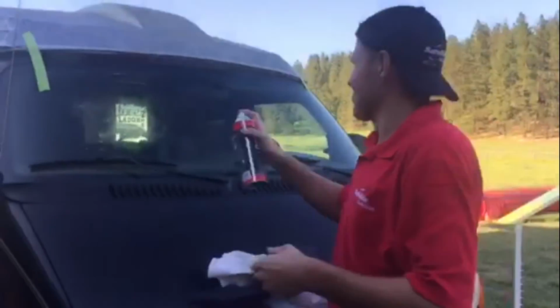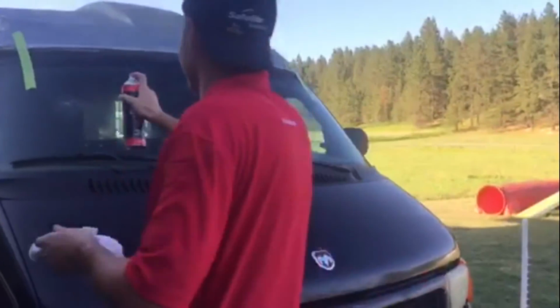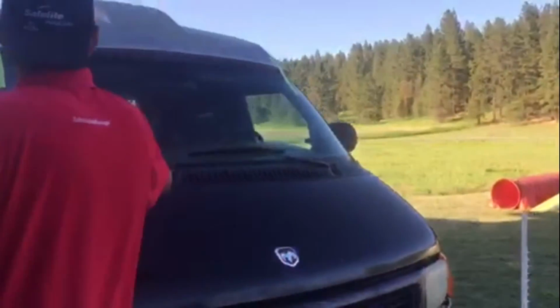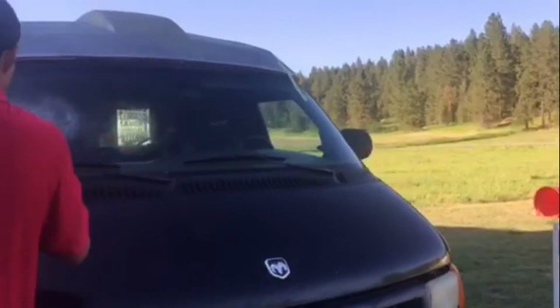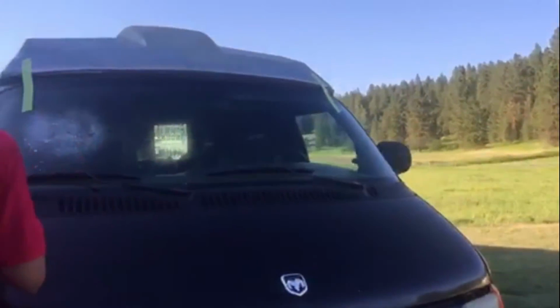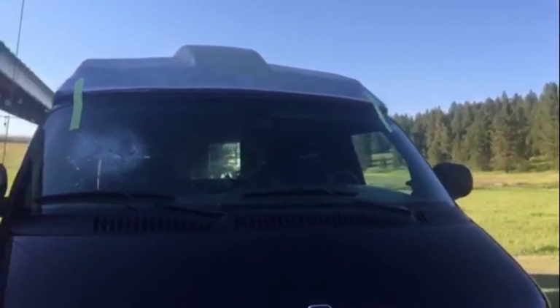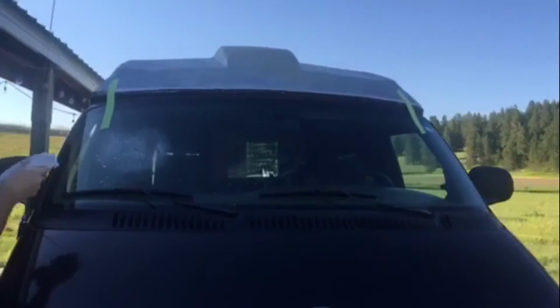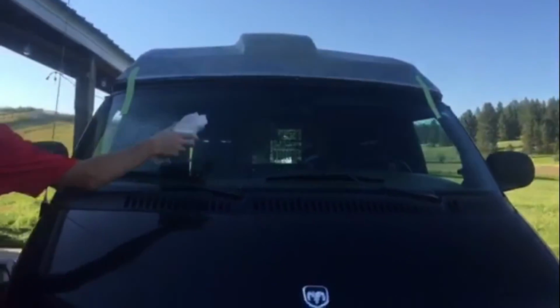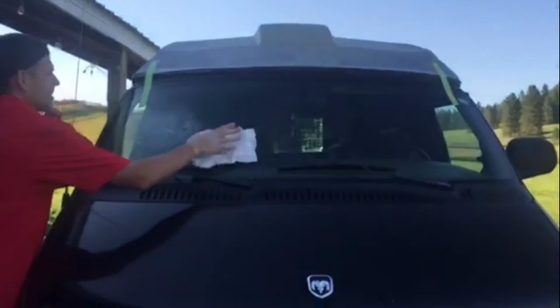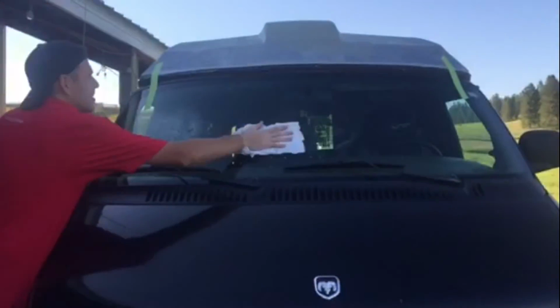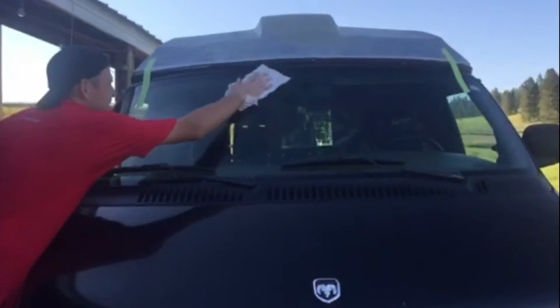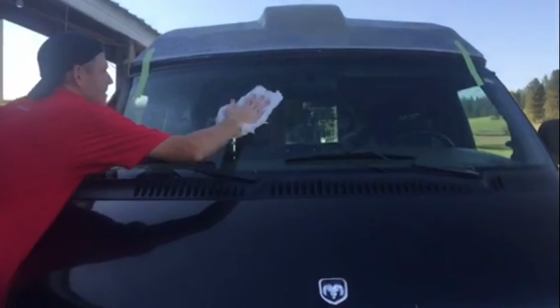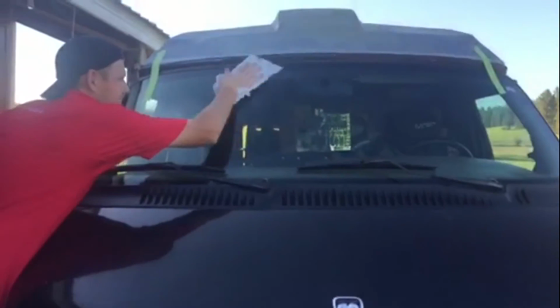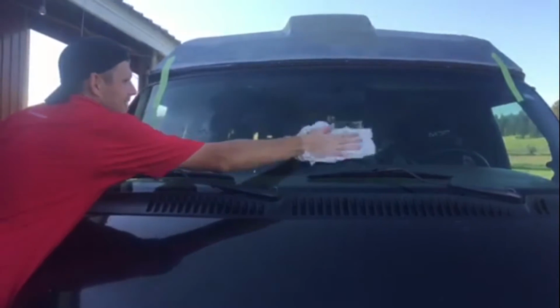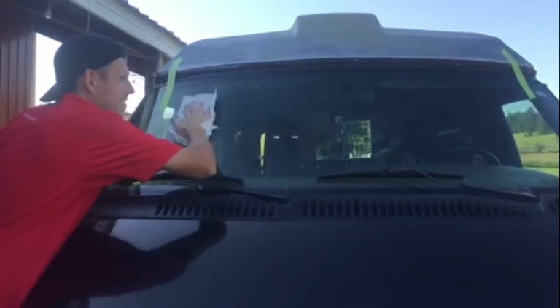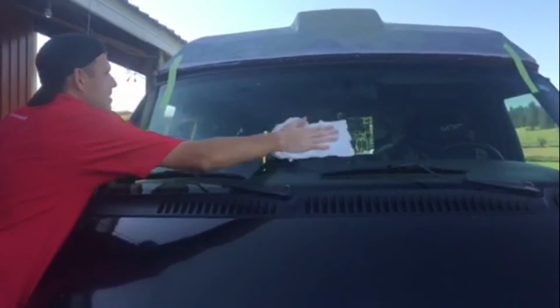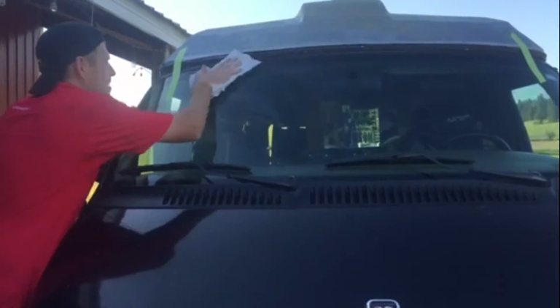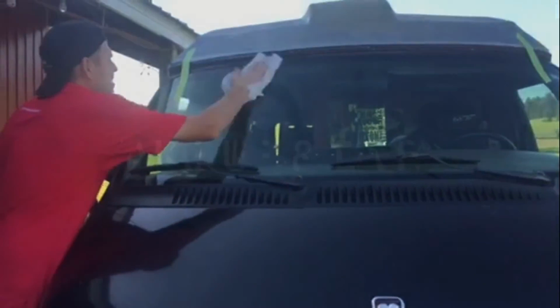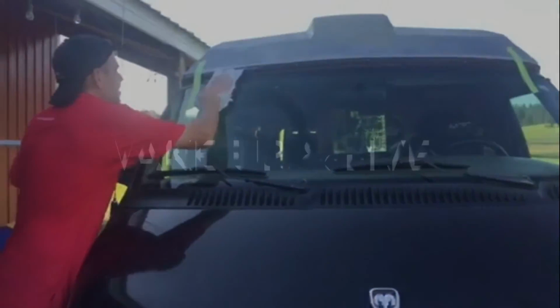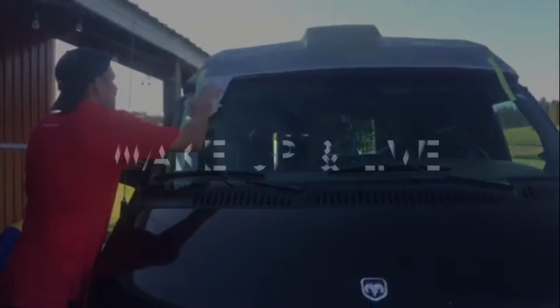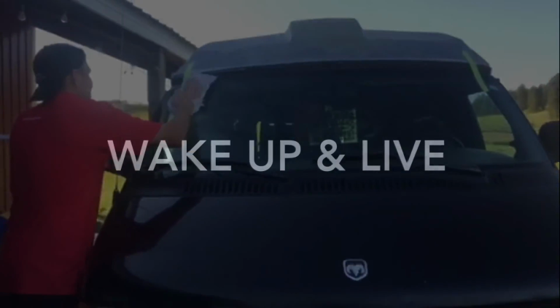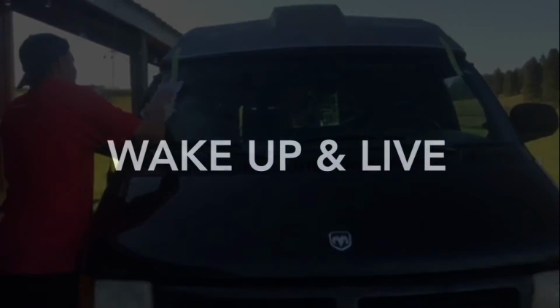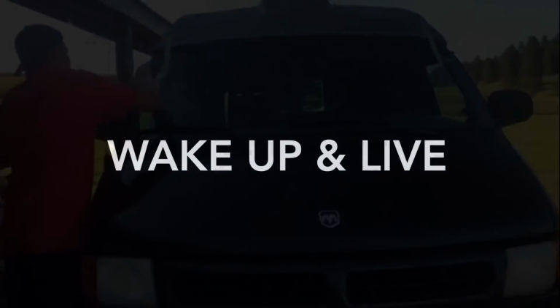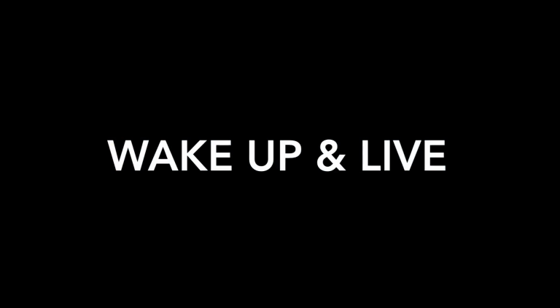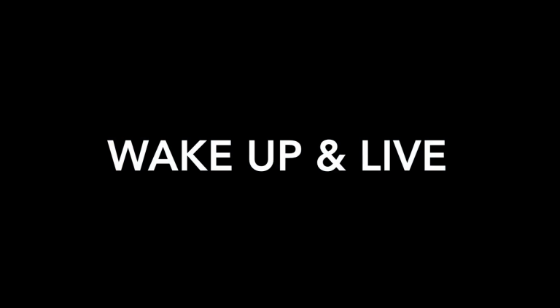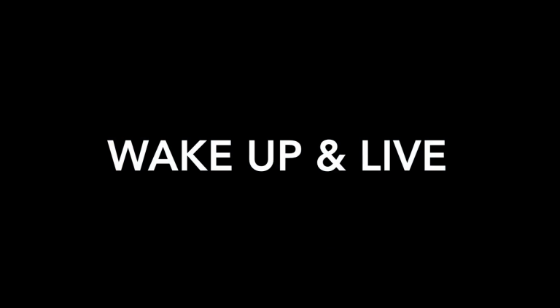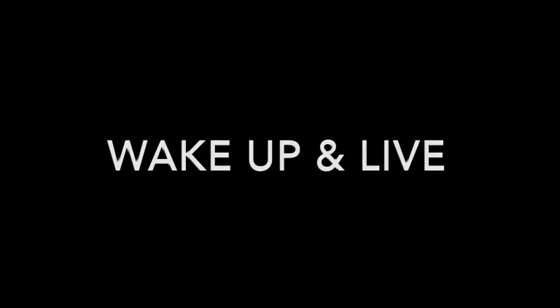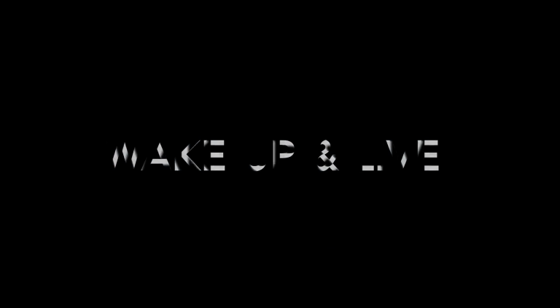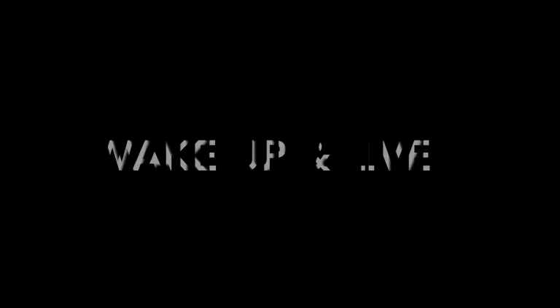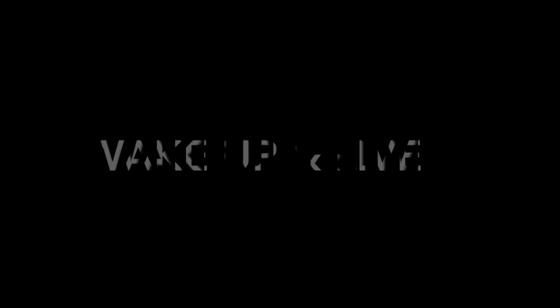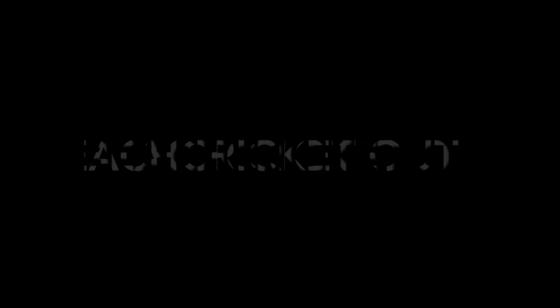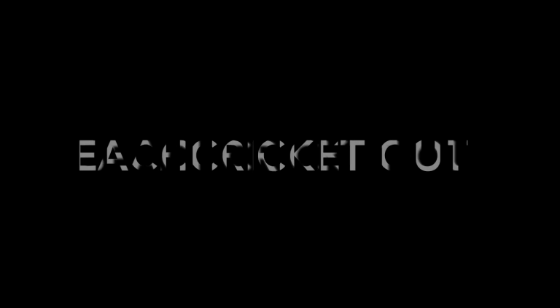Yeah, so Cinnamon girl has a new windshield. Yay! Hooray. The lining is done.